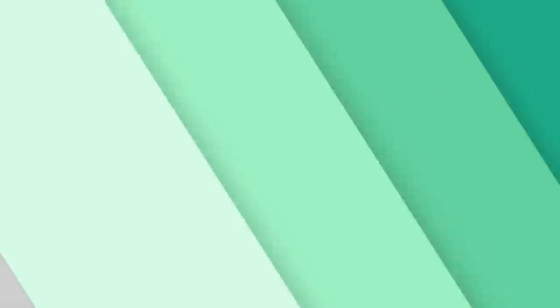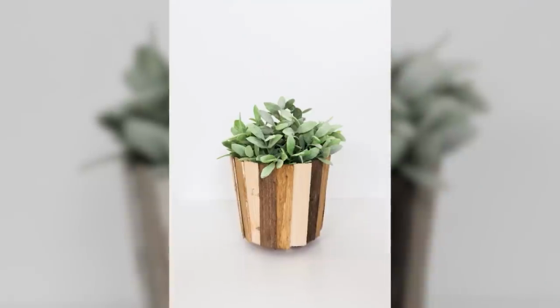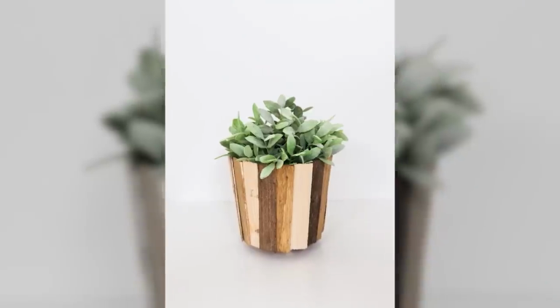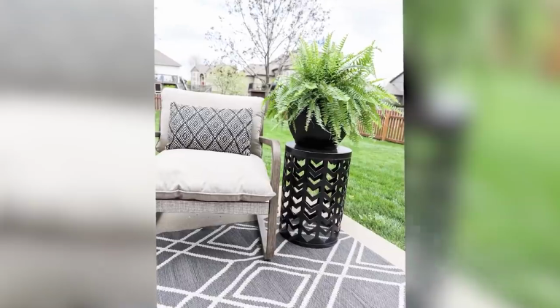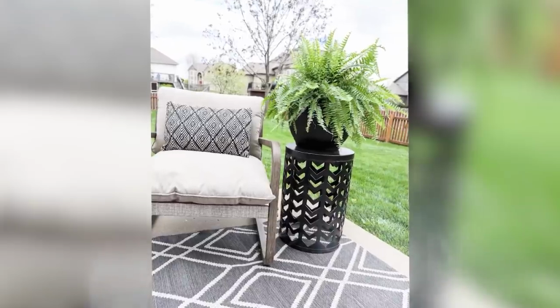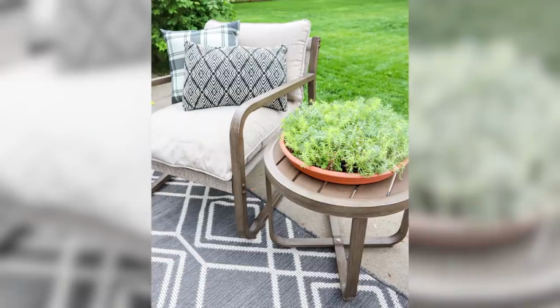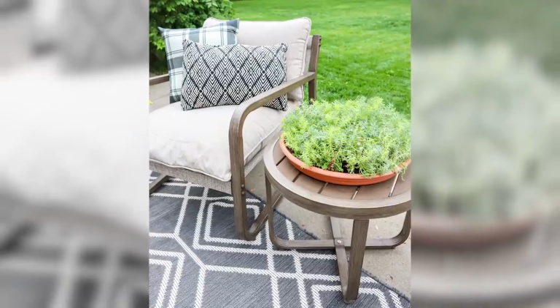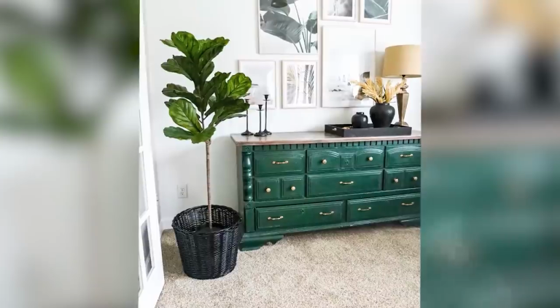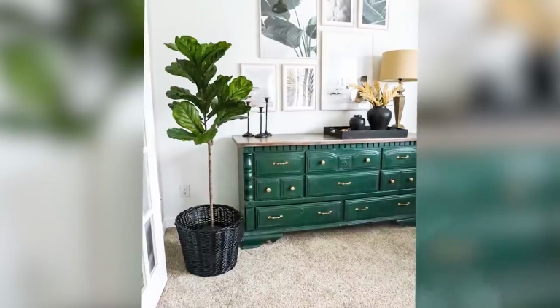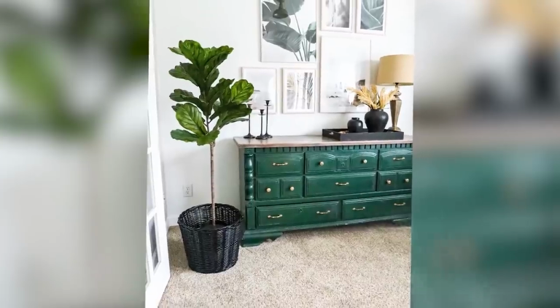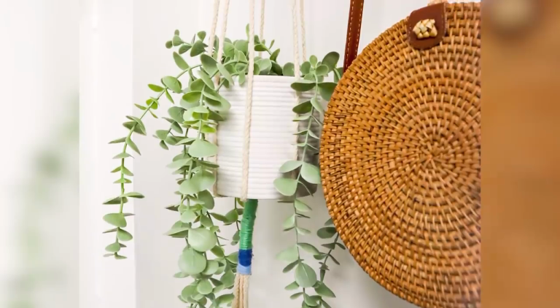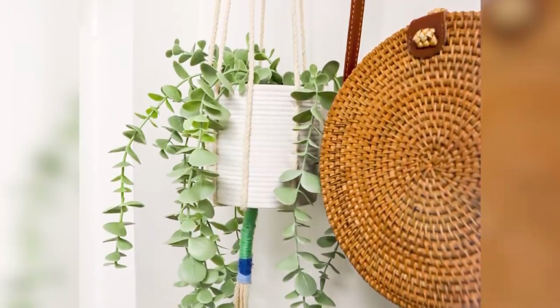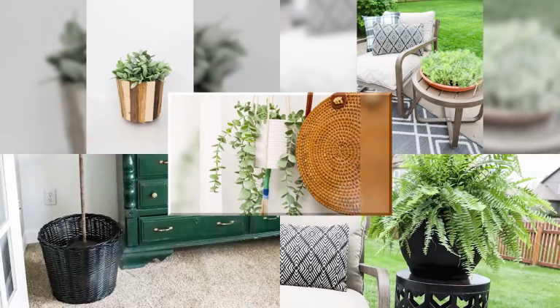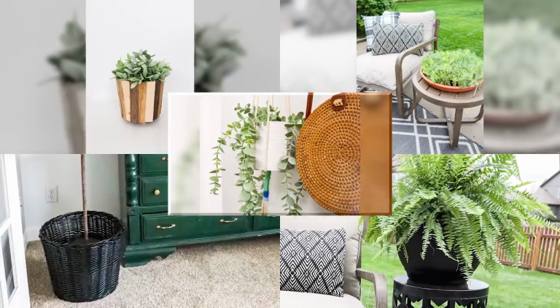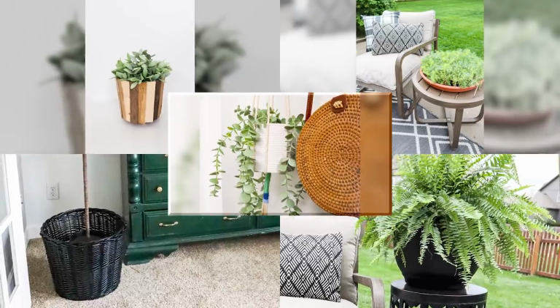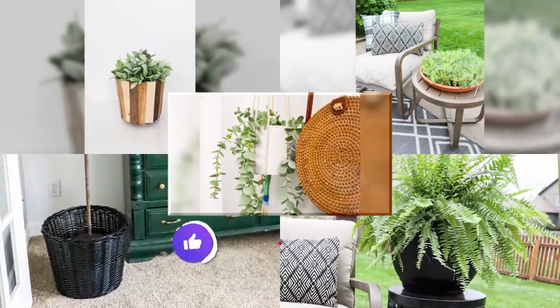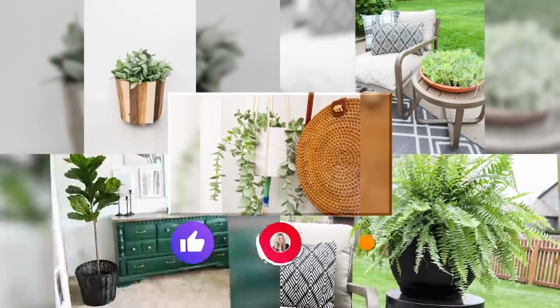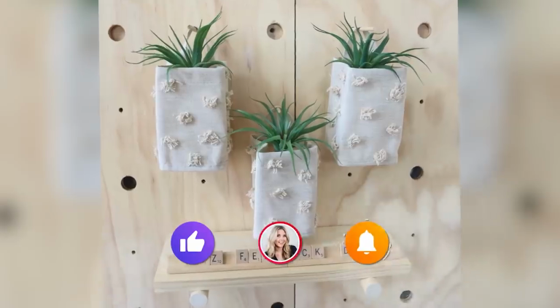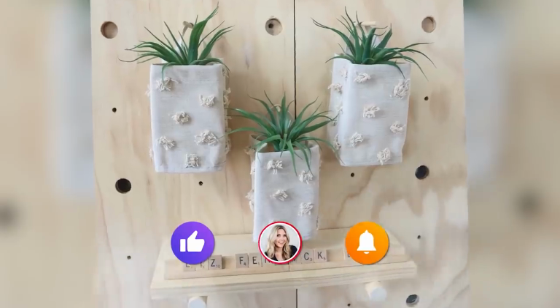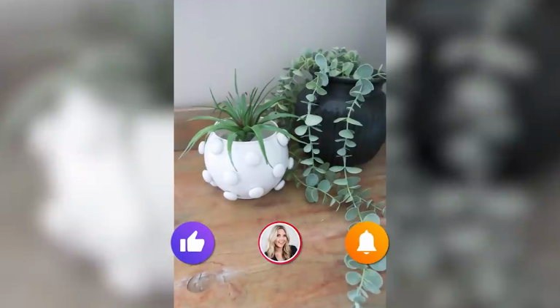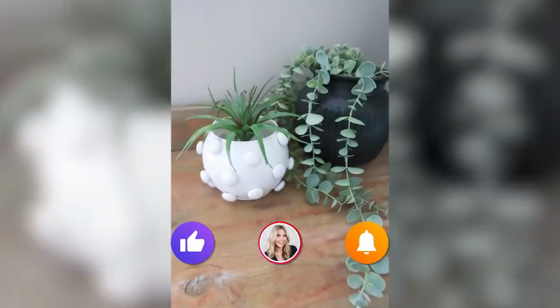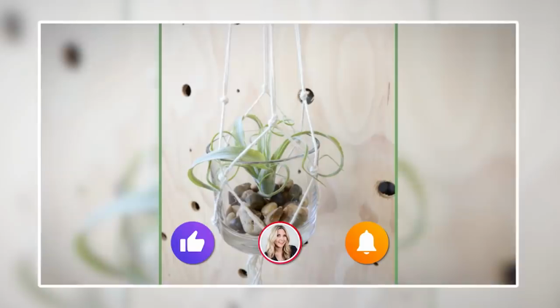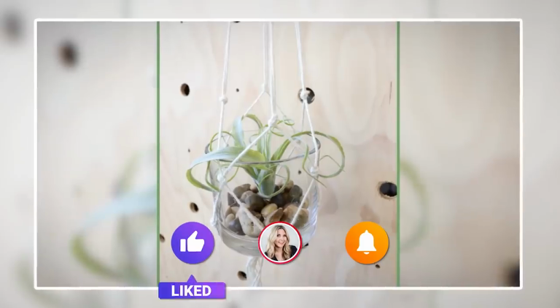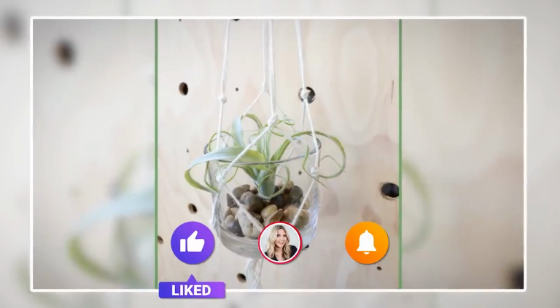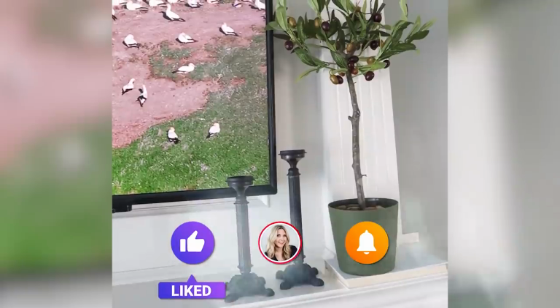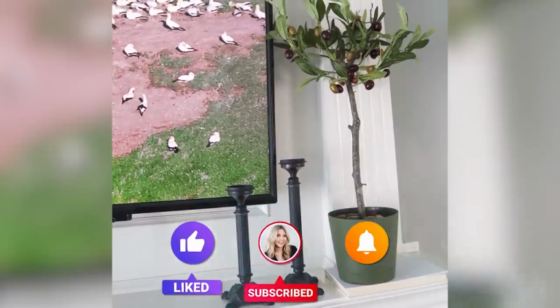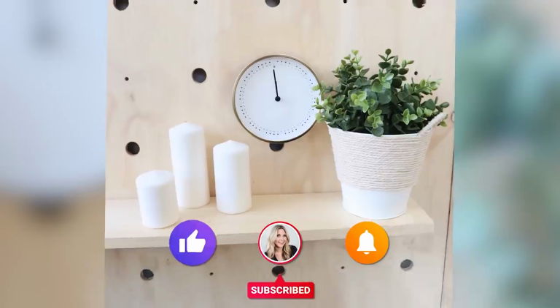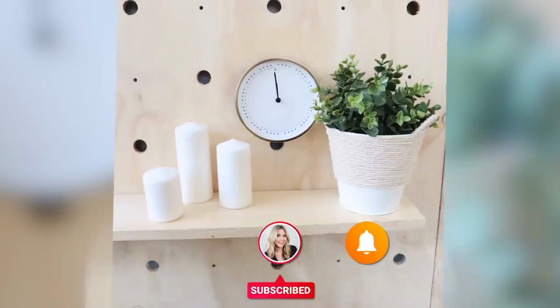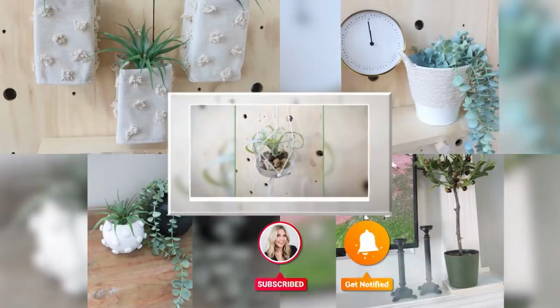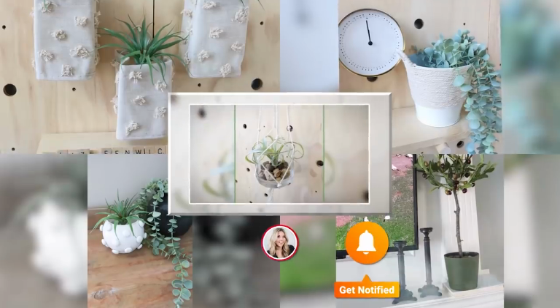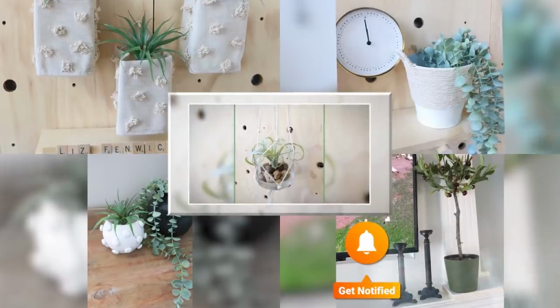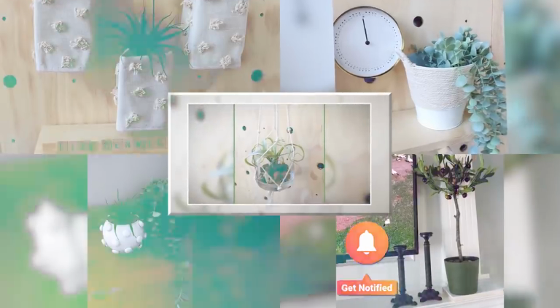I hope you guys enjoyed seeing this video with all these planters. I thought it was fun to put them all together for you. If you're new here, make sure you subscribe — I post two DIYs each week. And if you missed our last one, I'll link it for you. Talk to you guys in our next one. Bye!